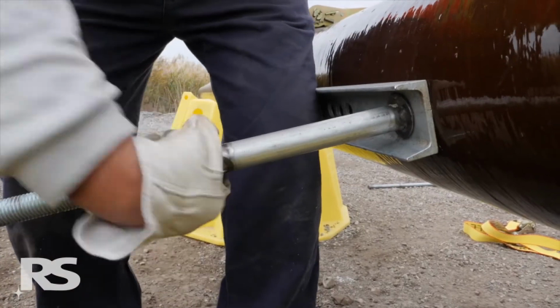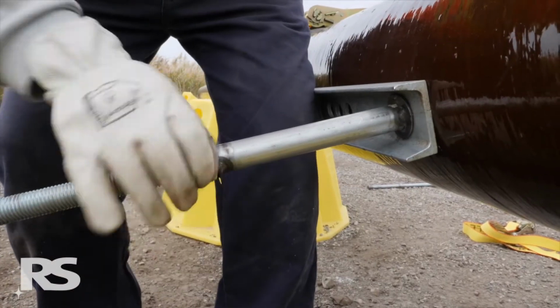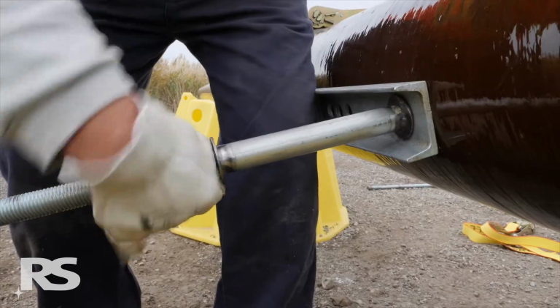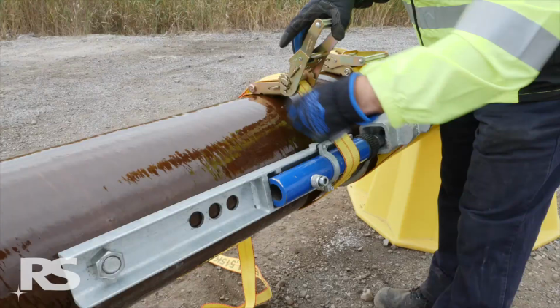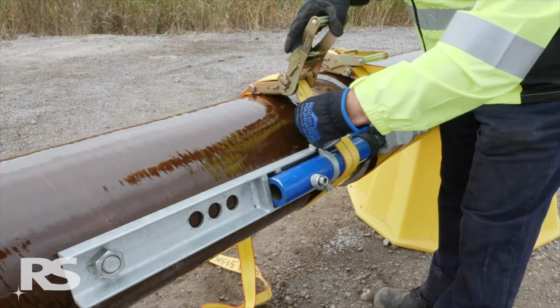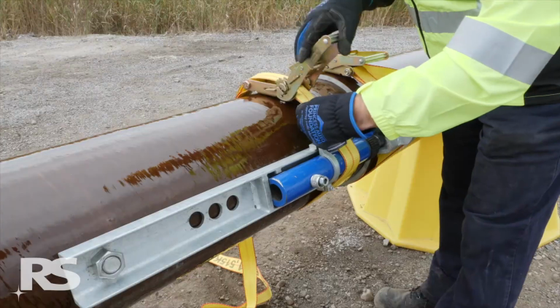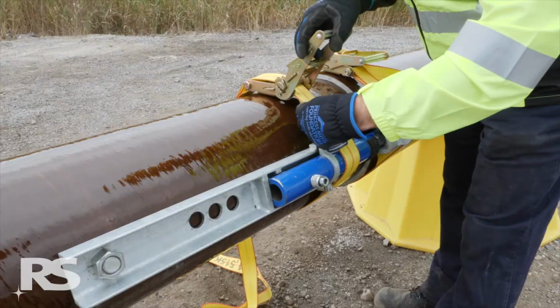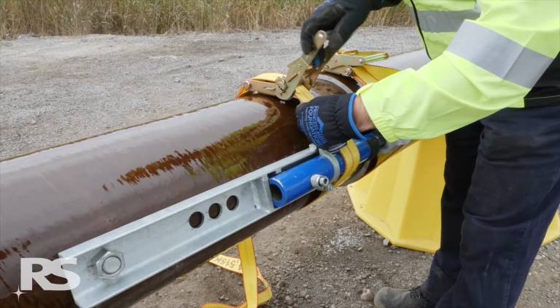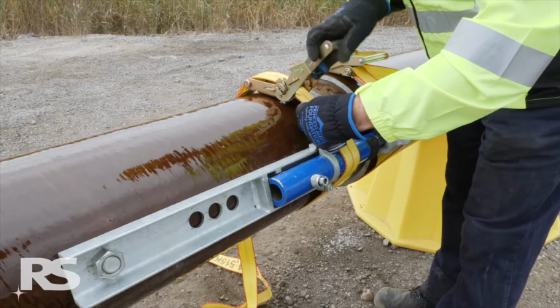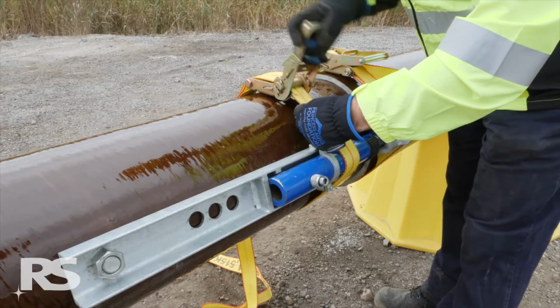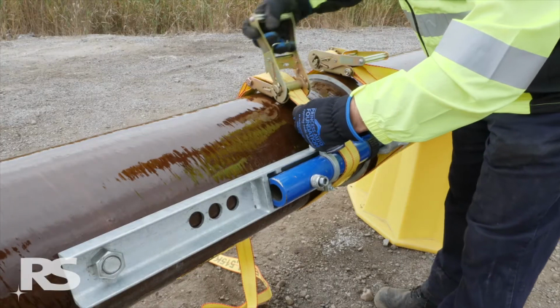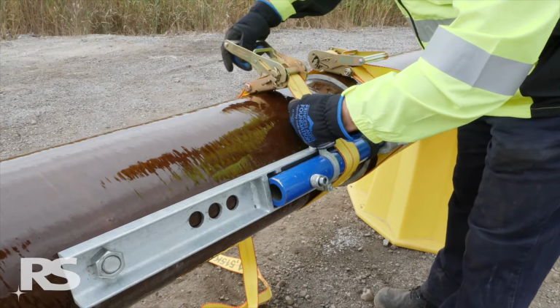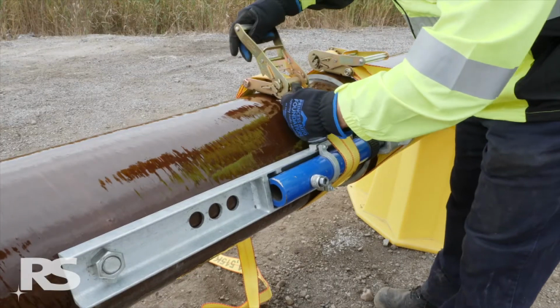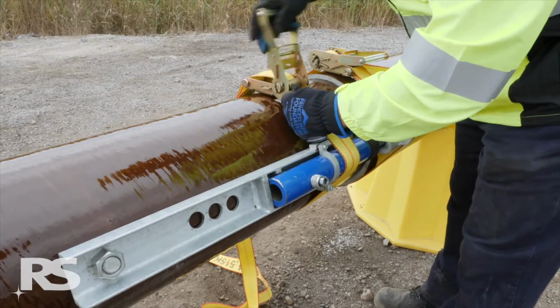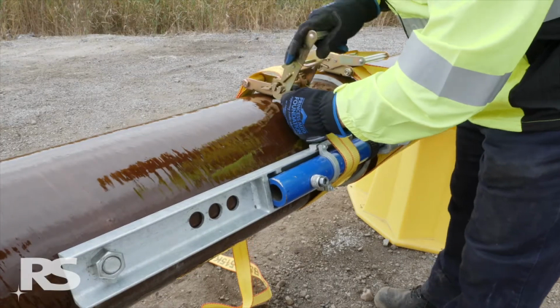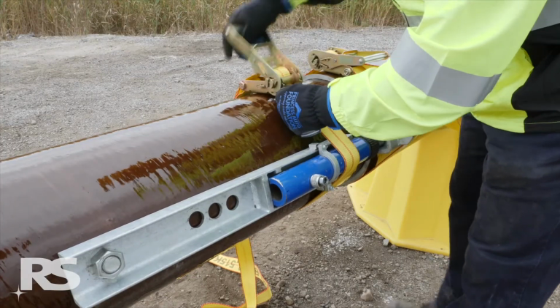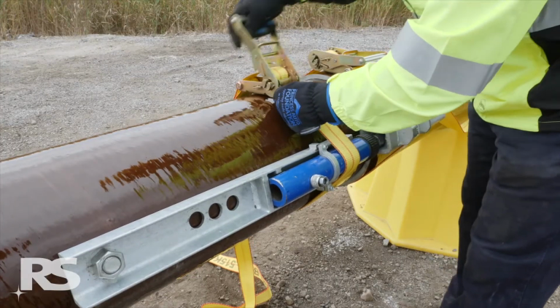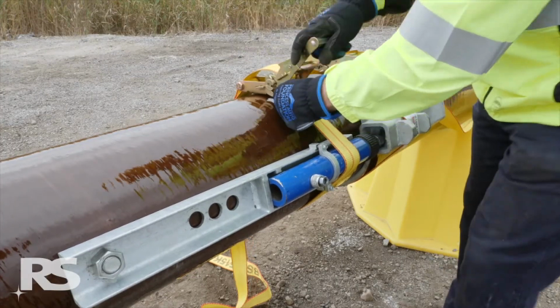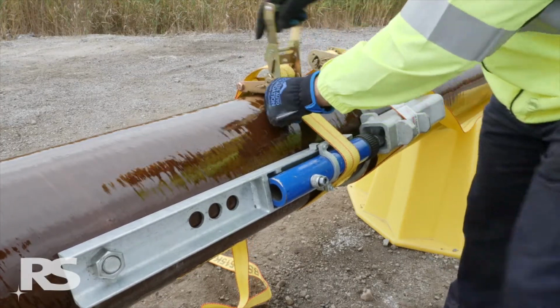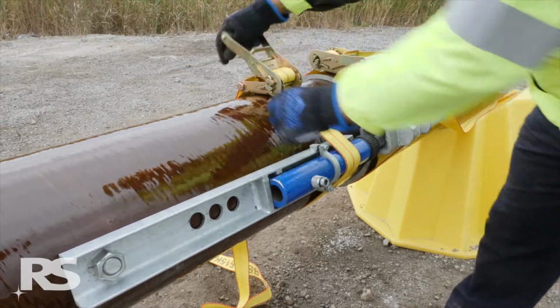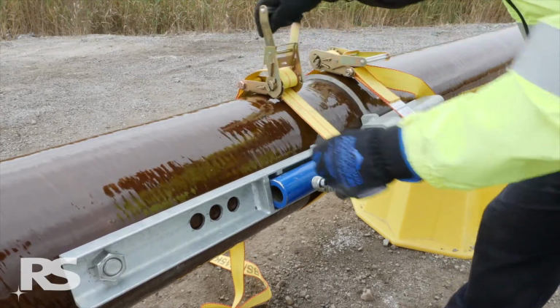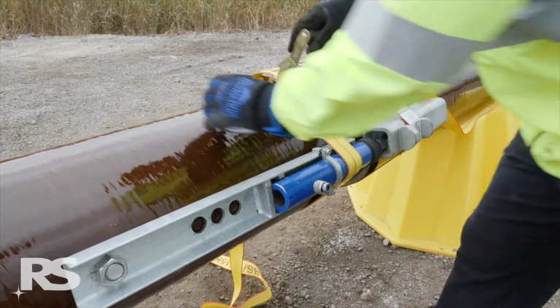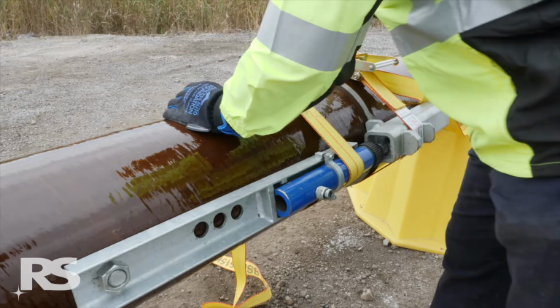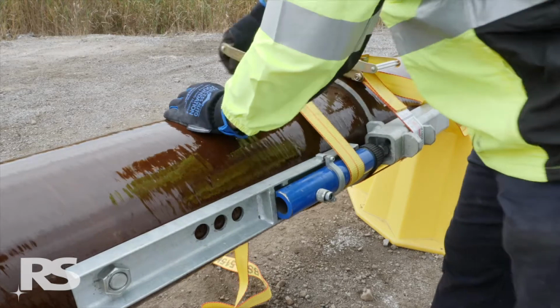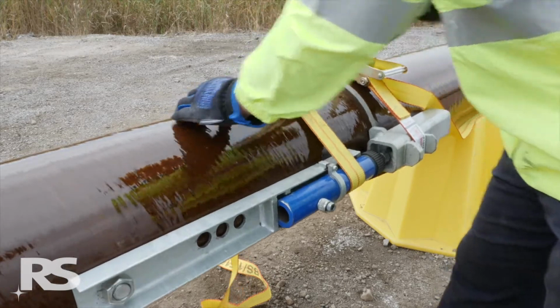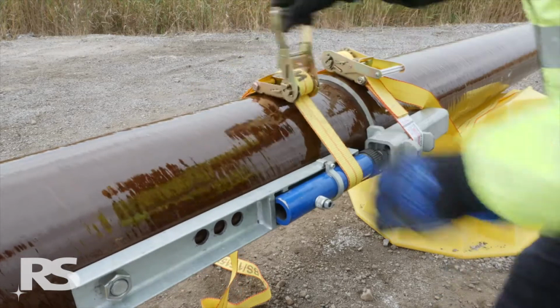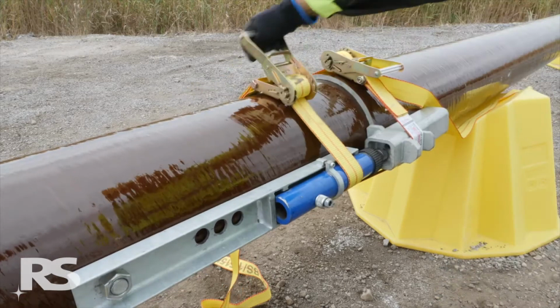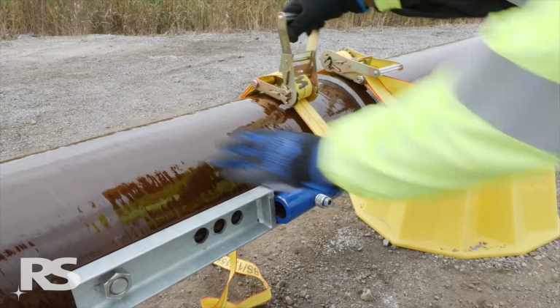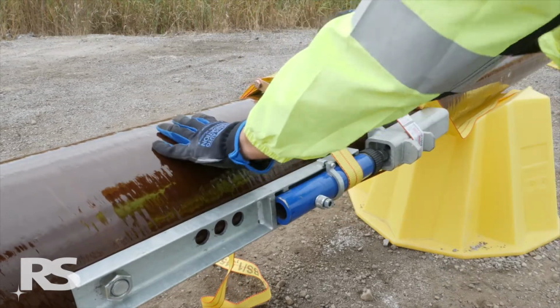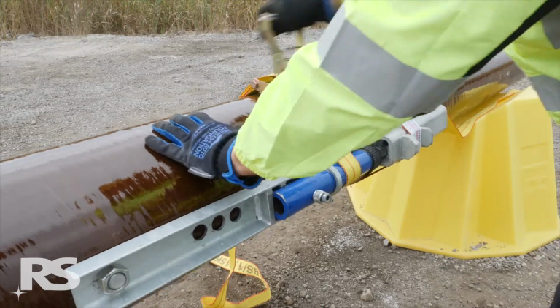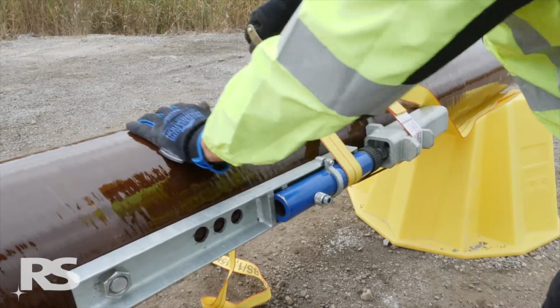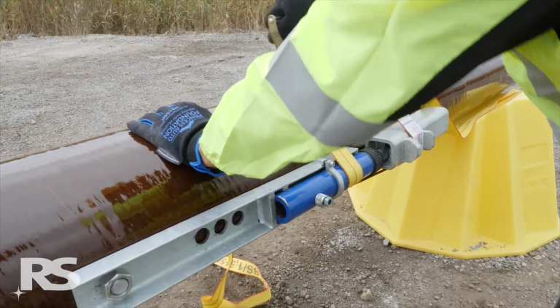While holding the top of the hydraulic cylinder ram so it is centered on the base of the upper bracket, secure these two brackets with another ratchet strap from the kit.